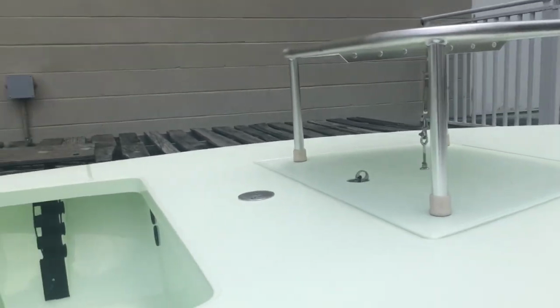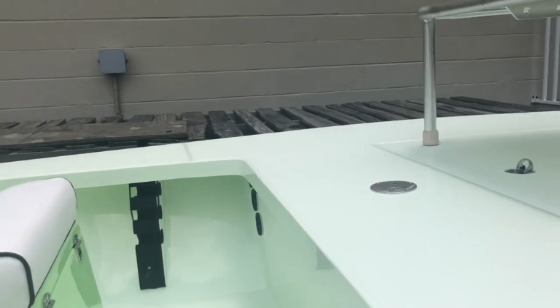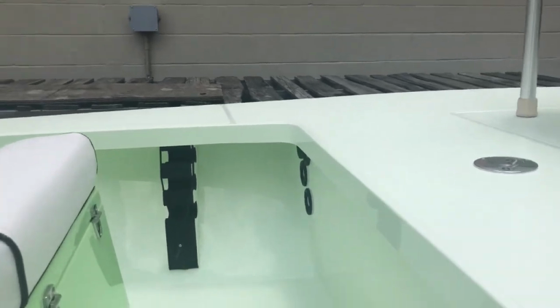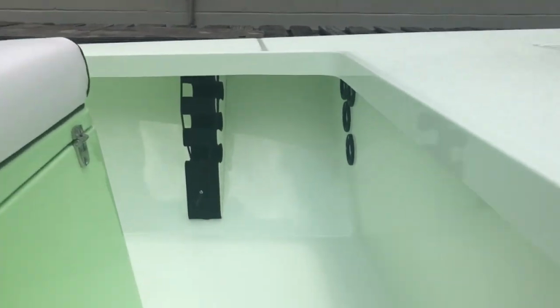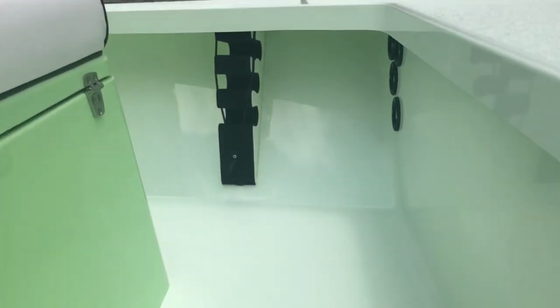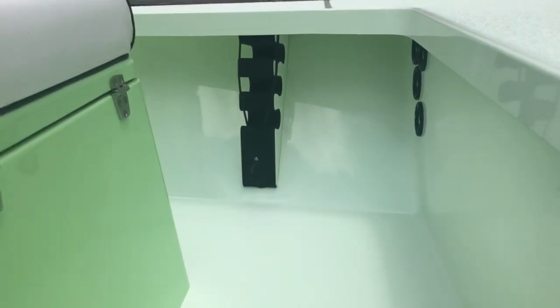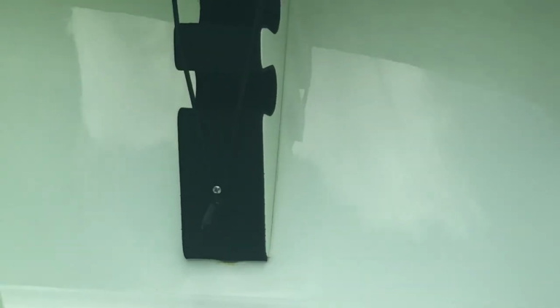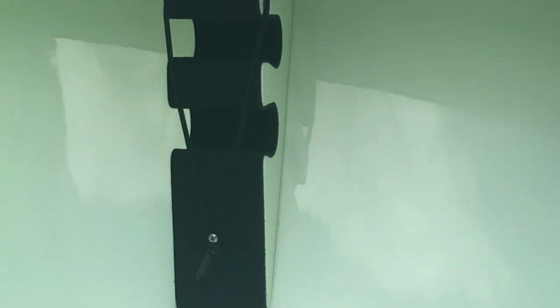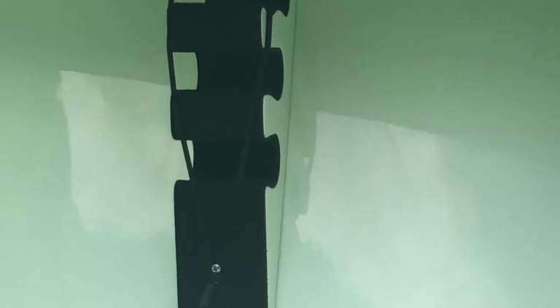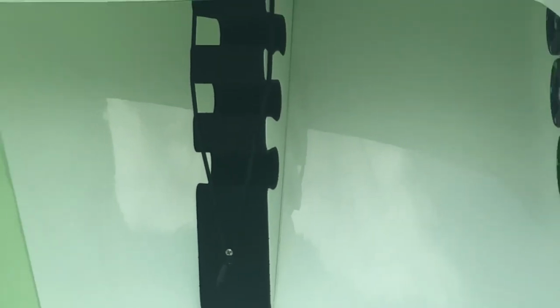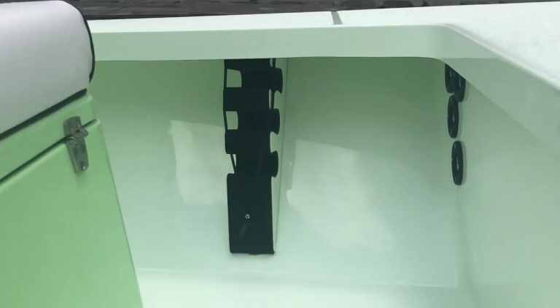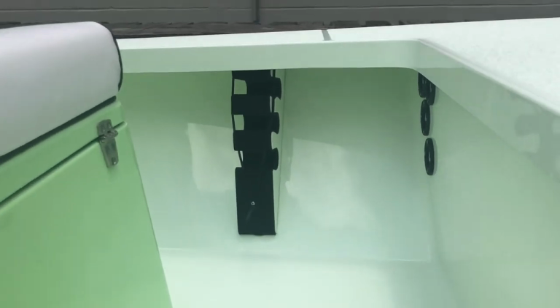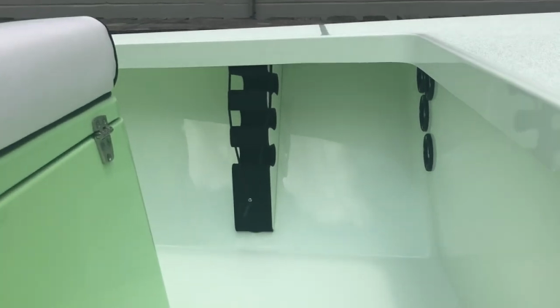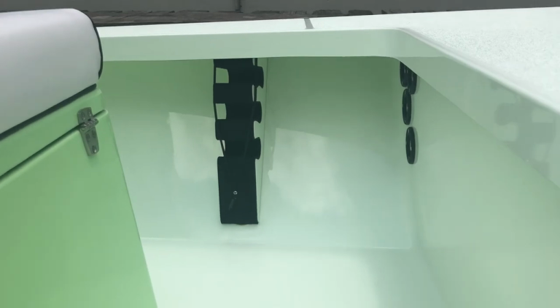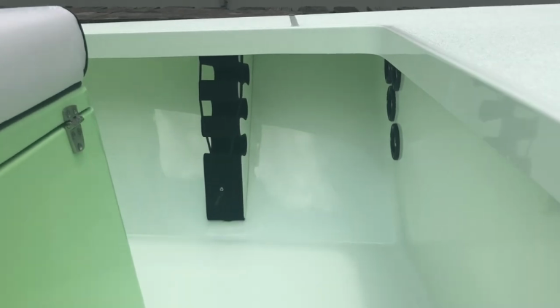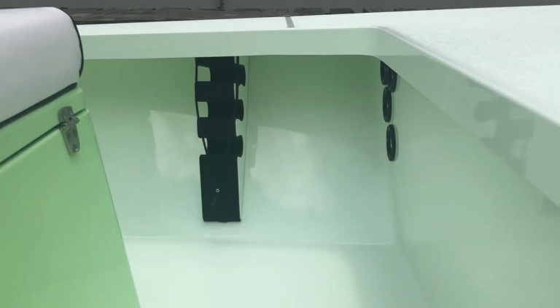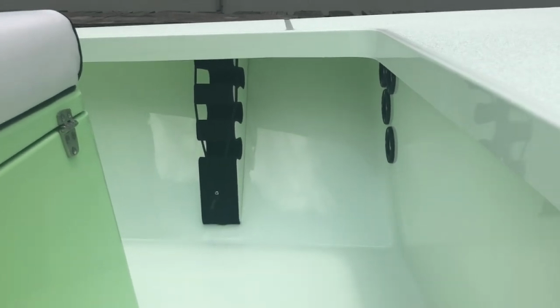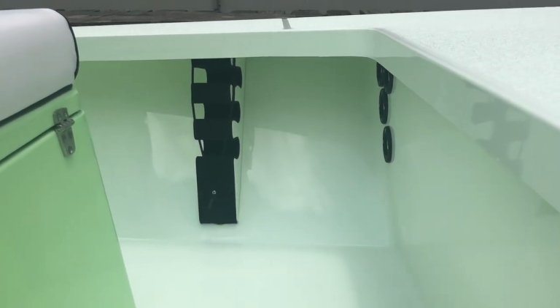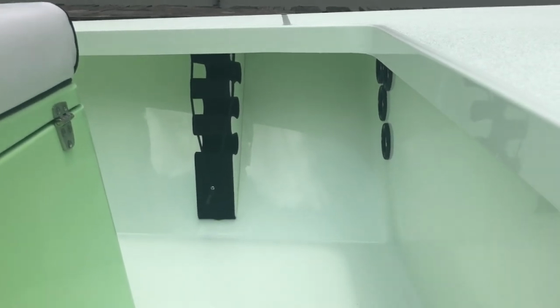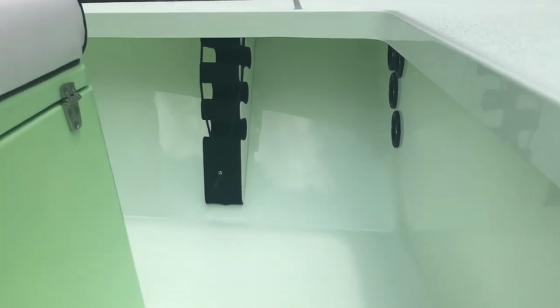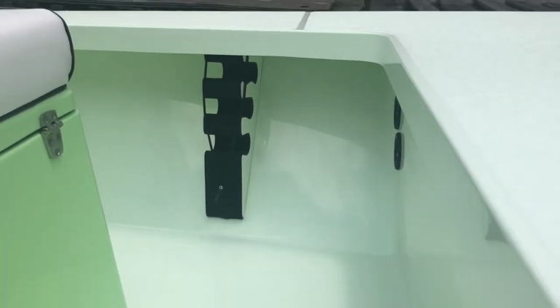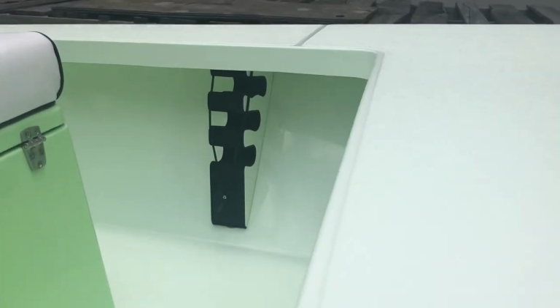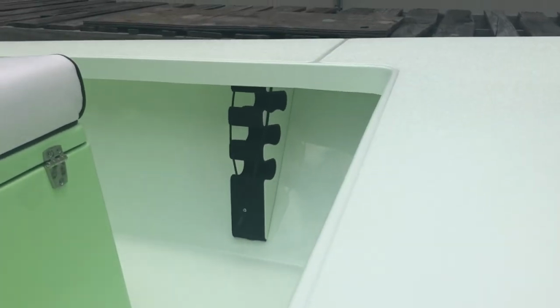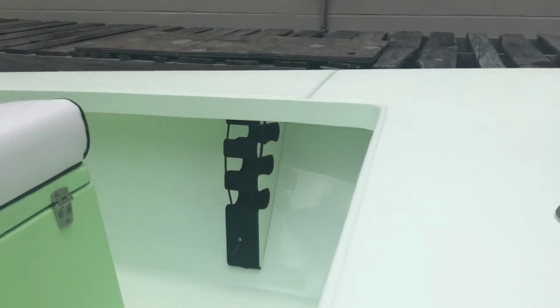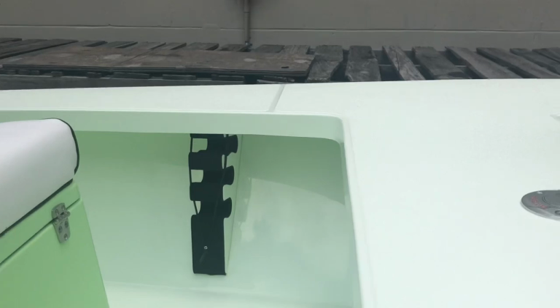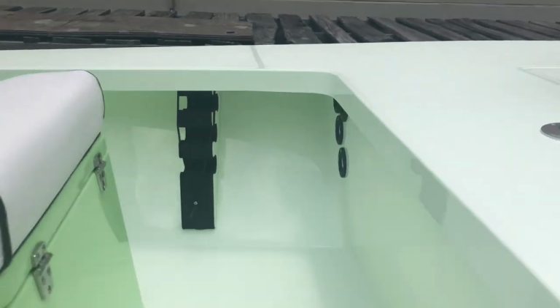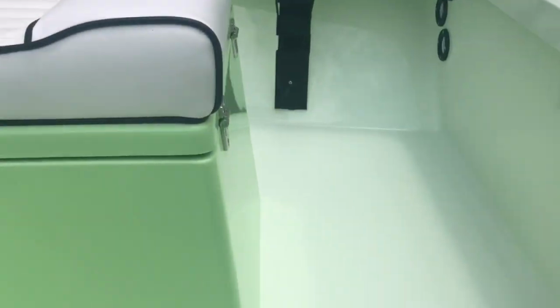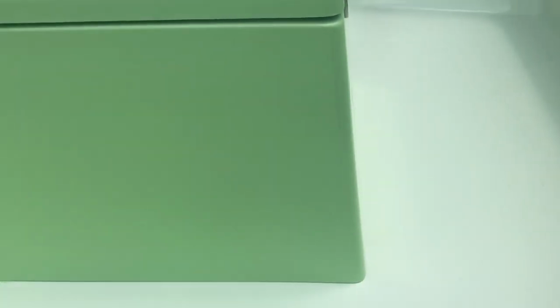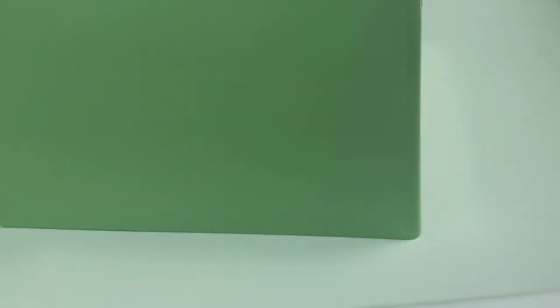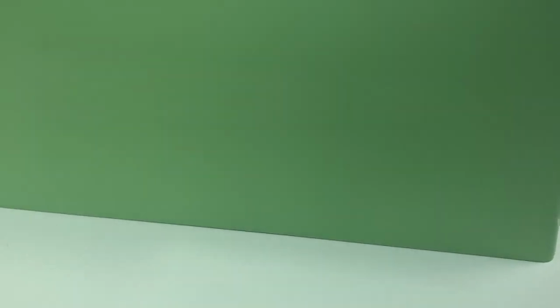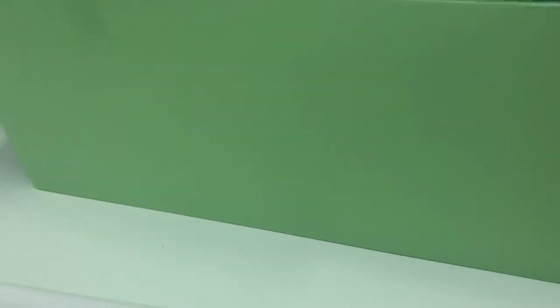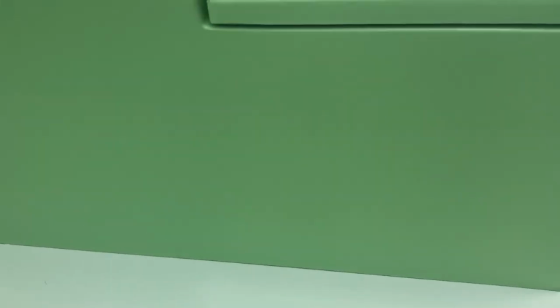Then we have these custom rod holders. These things are amazing. This is all done by hand — CNC'd, all gripped, everything that you'd expect. Clean install, just like our console on the bond line and stuff.